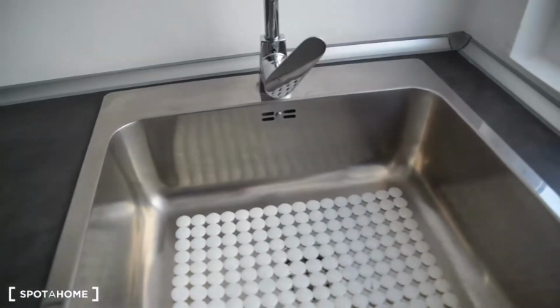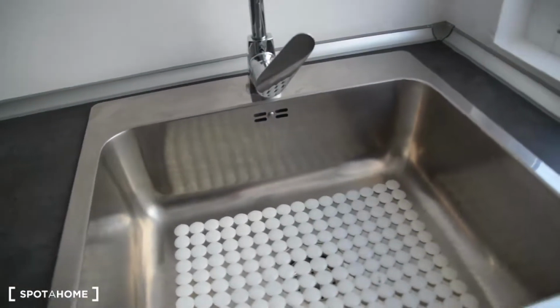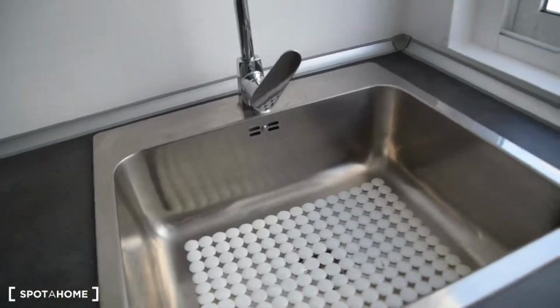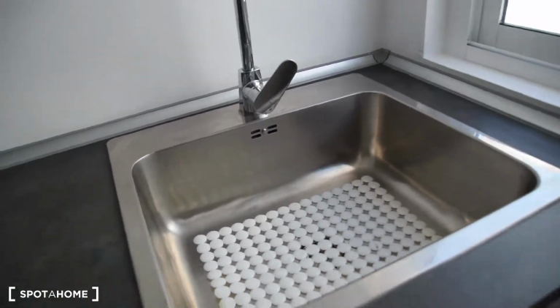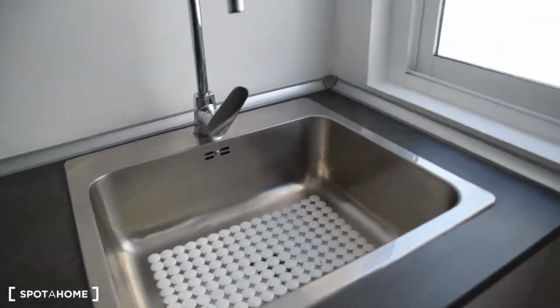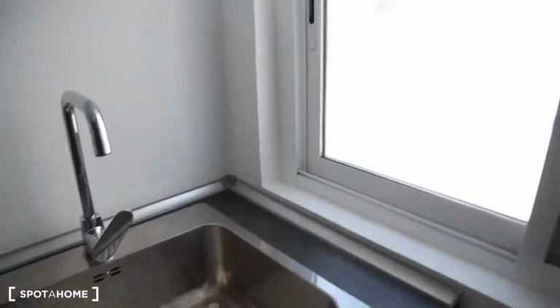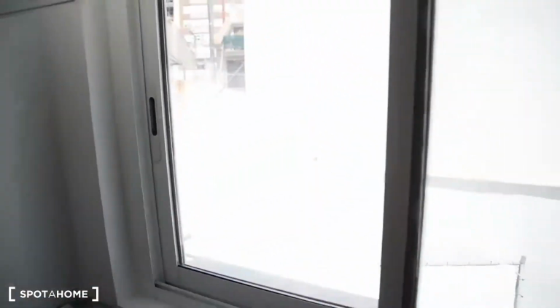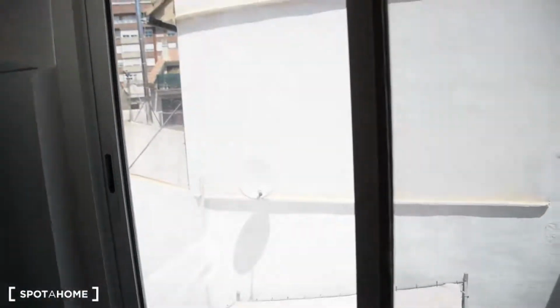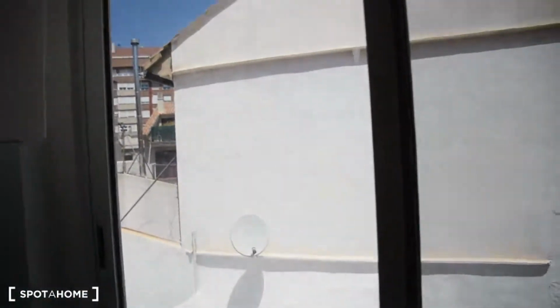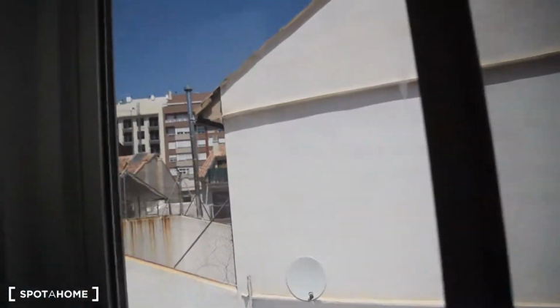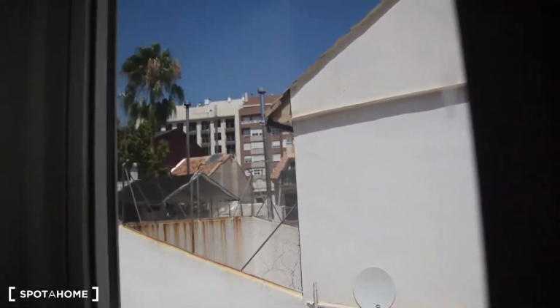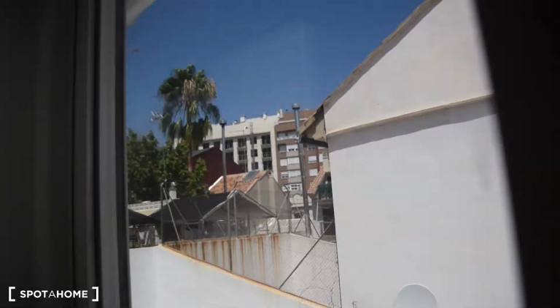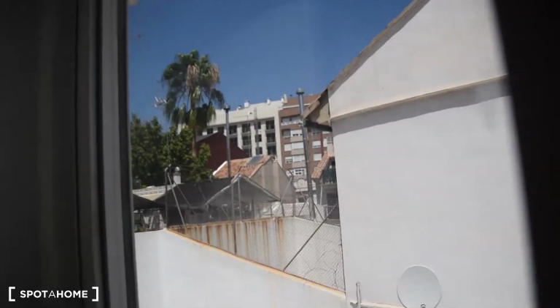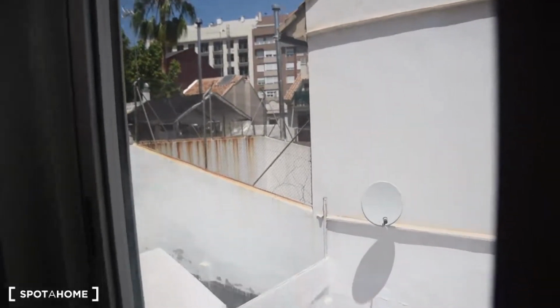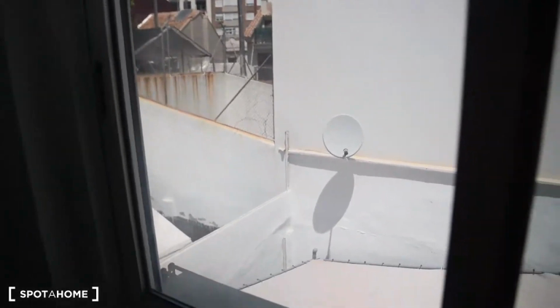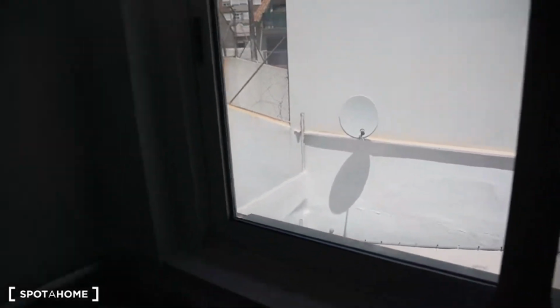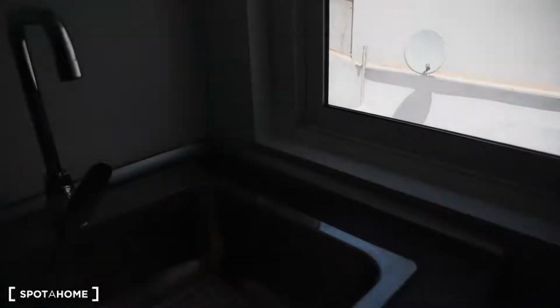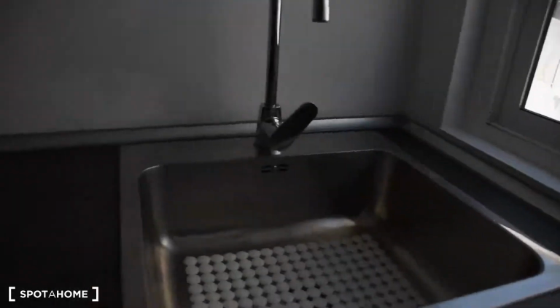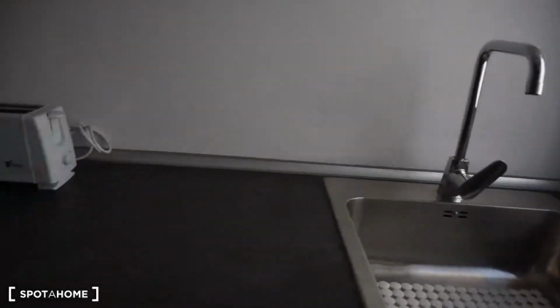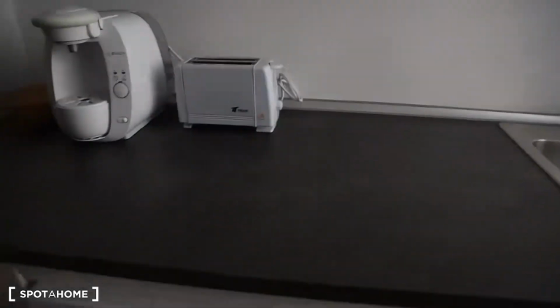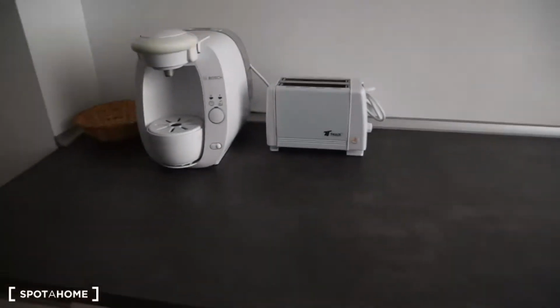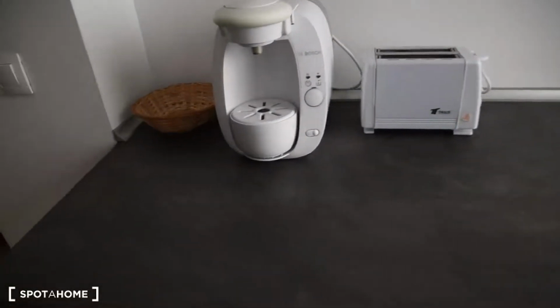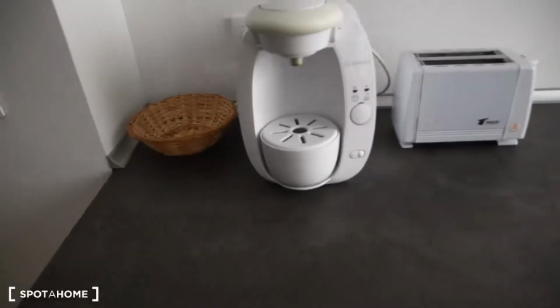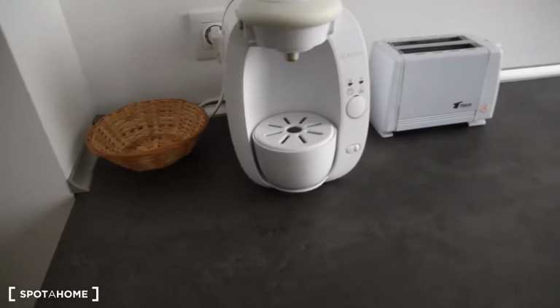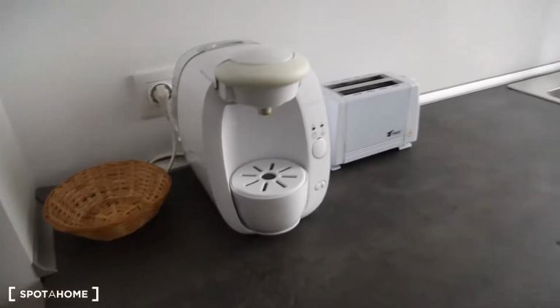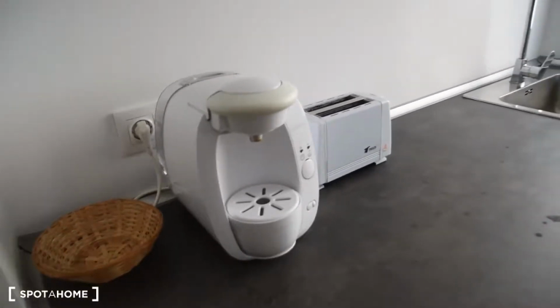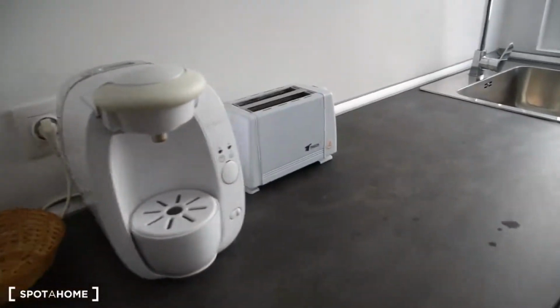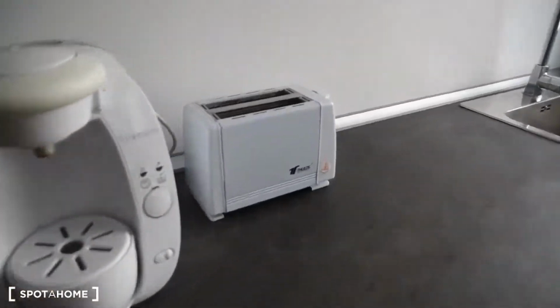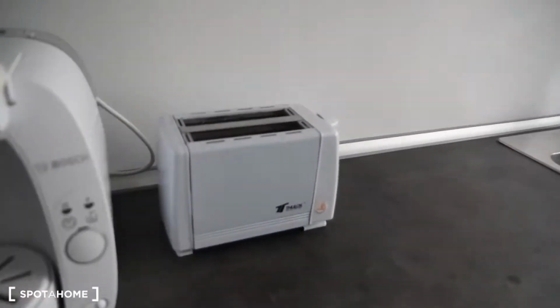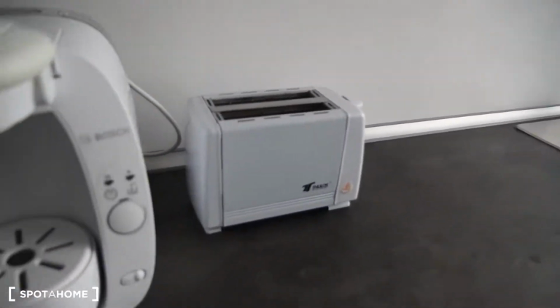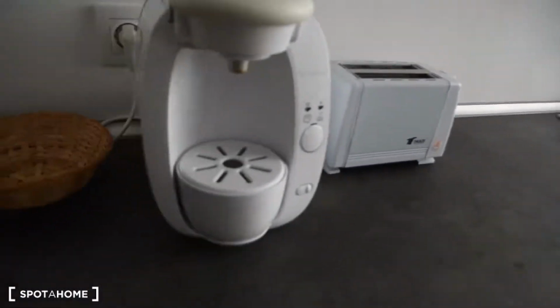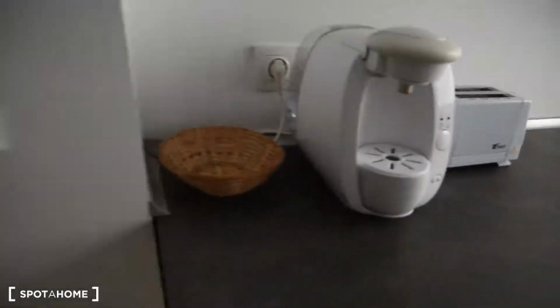We've got the sink here. And this is the view from the kitchen on this side. We've also got a coffee express.